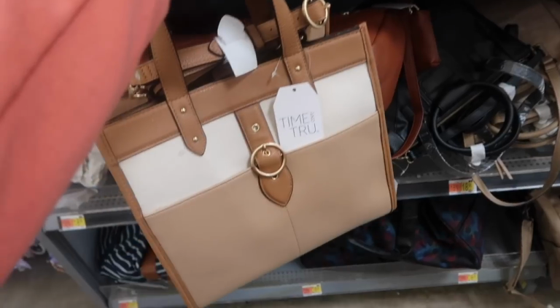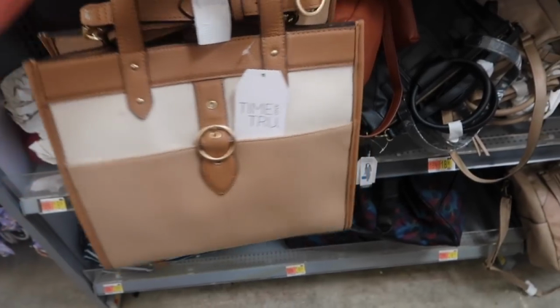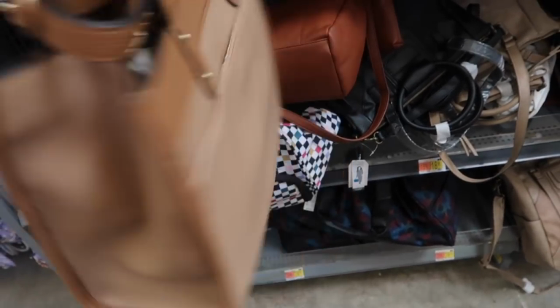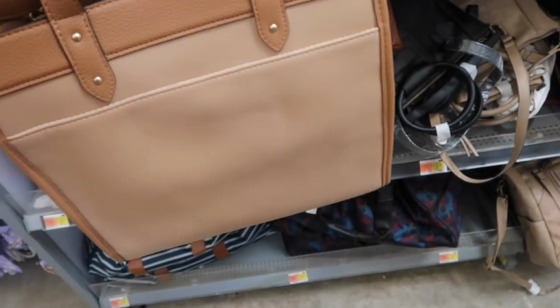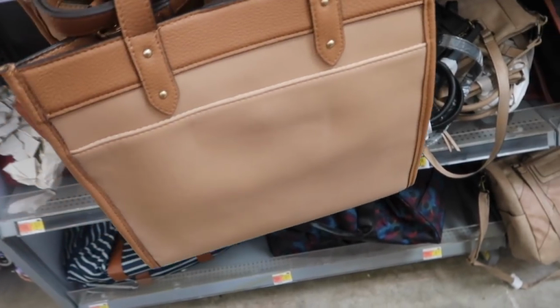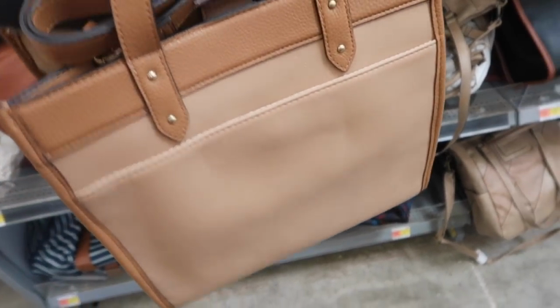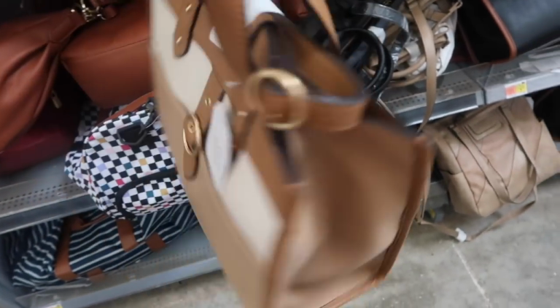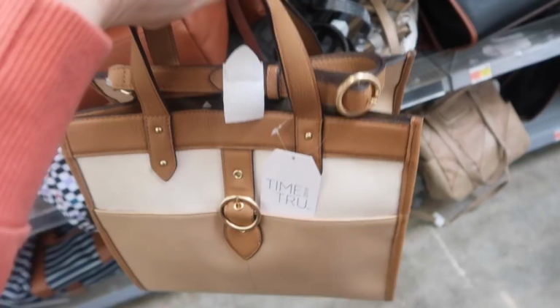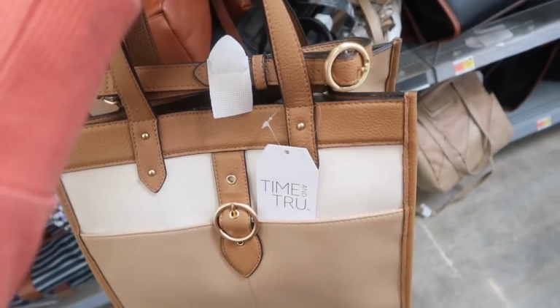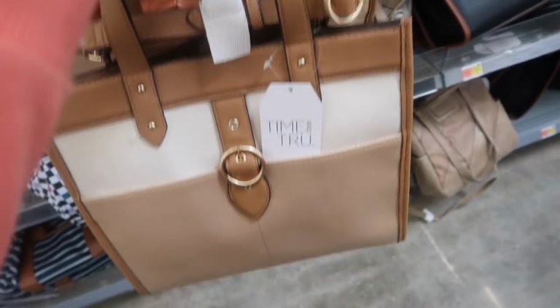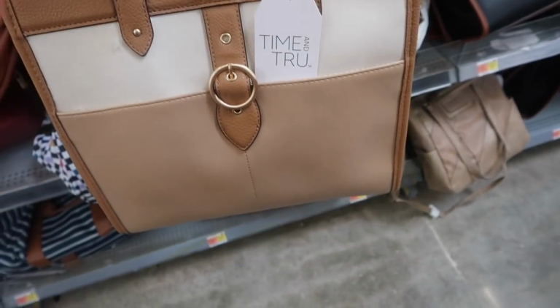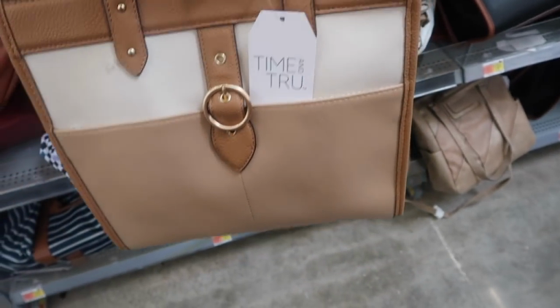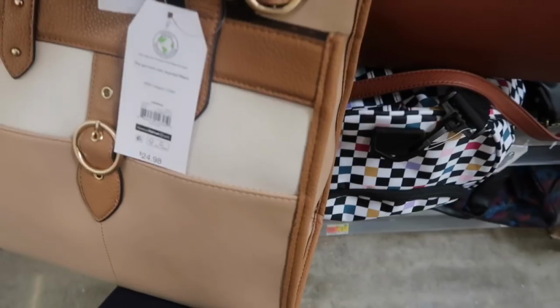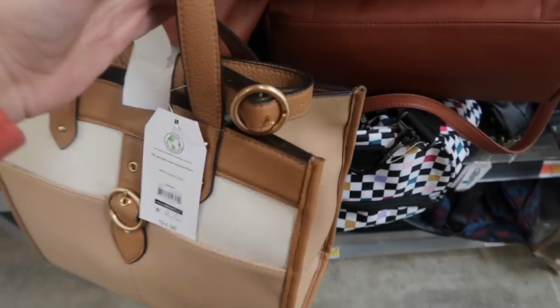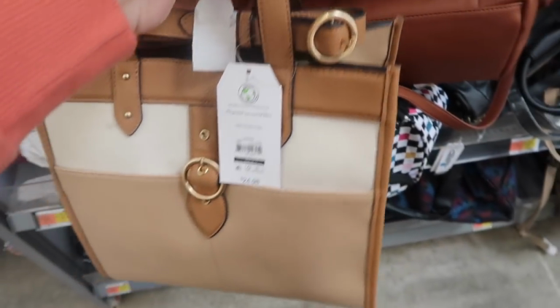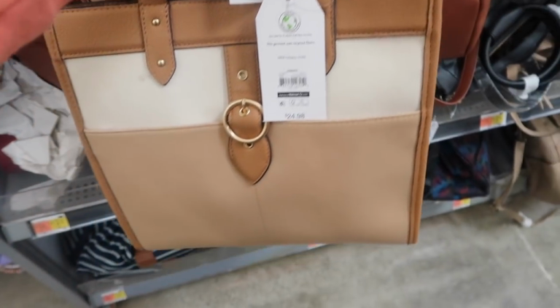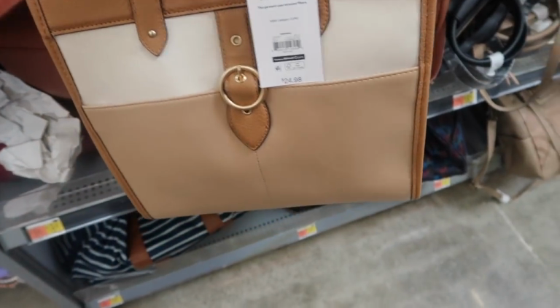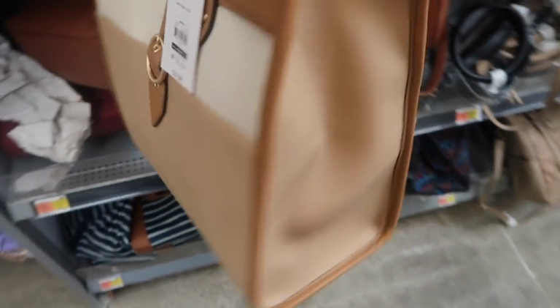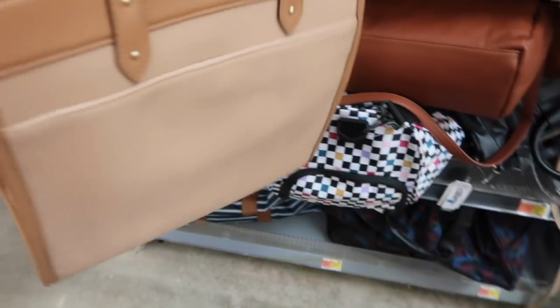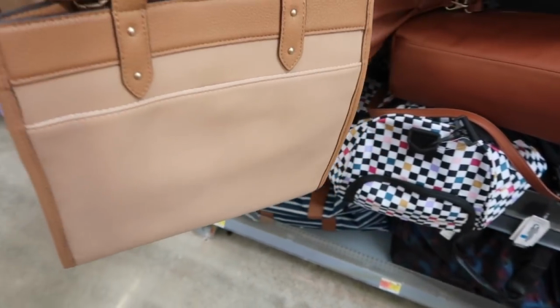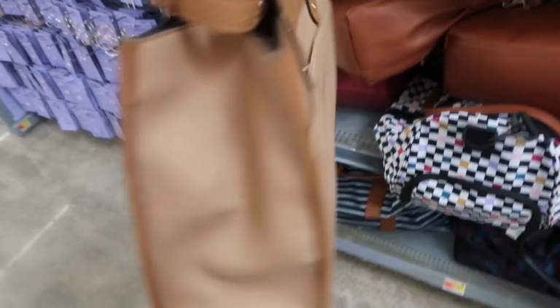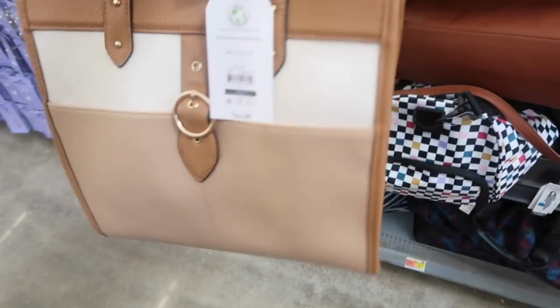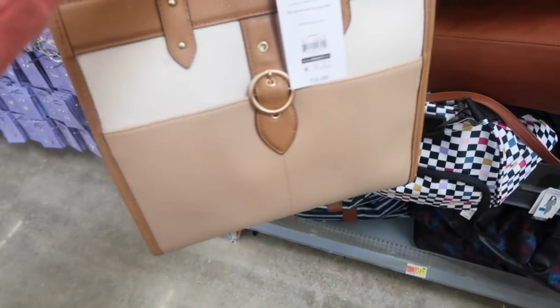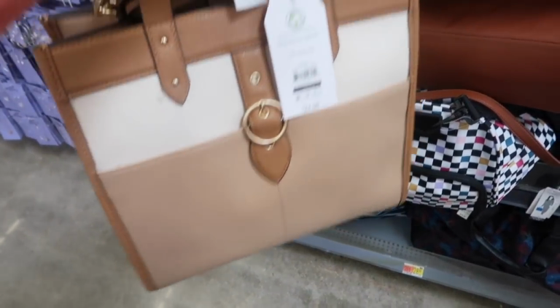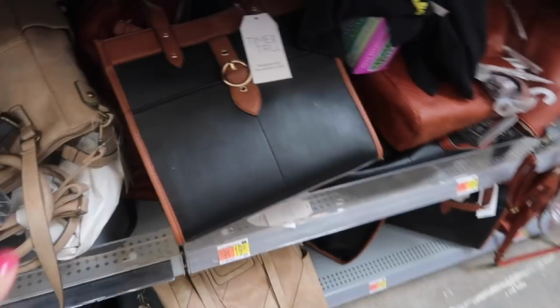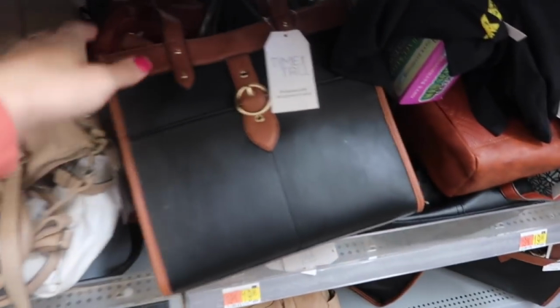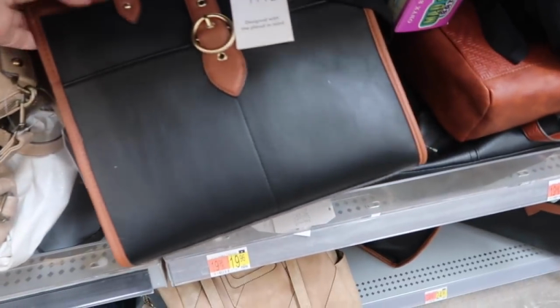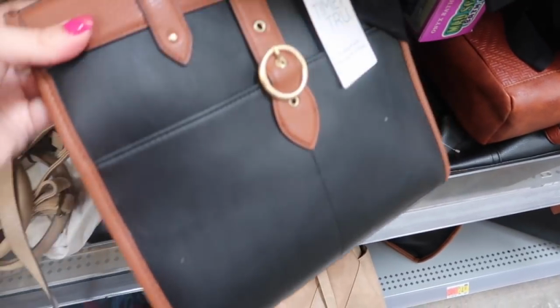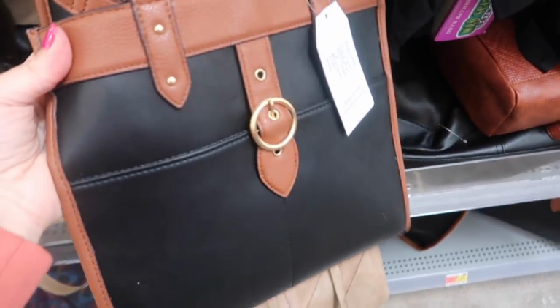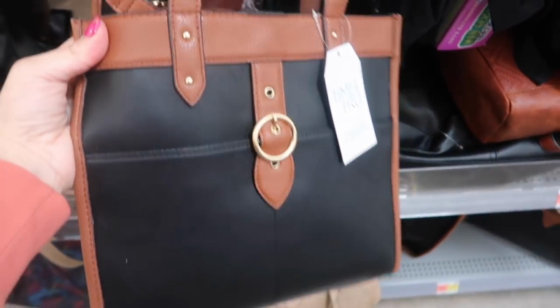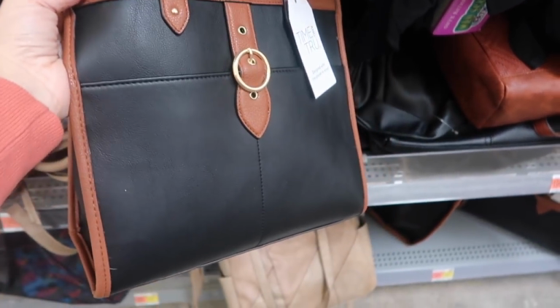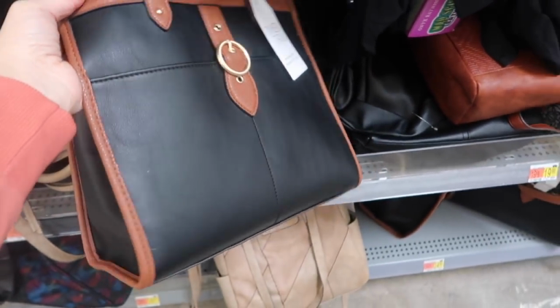New purse from Time and True. This has that little side pocket, top handle with the shoulder strap. These are $24.98 and come in the beige combo — really cute for spring and summer — and then also in this black and brown combination.